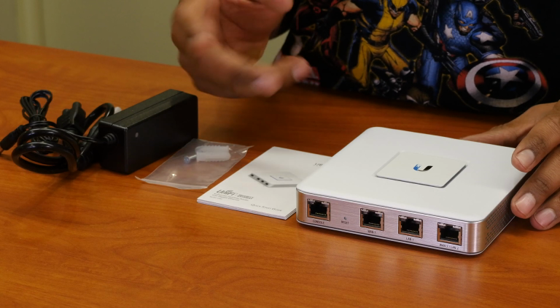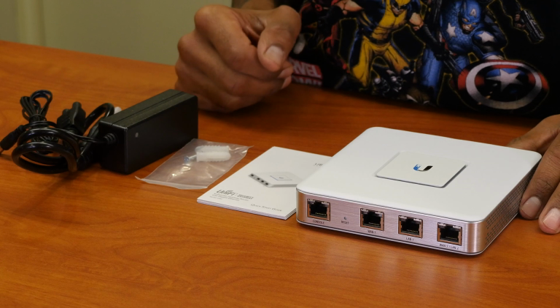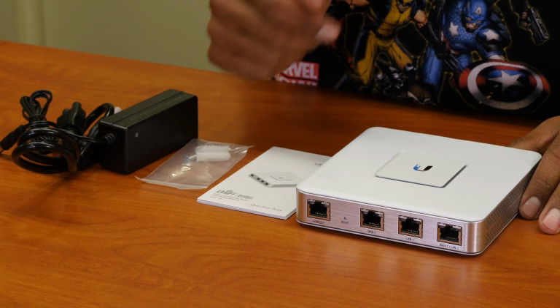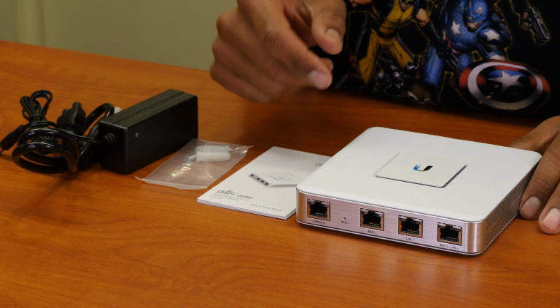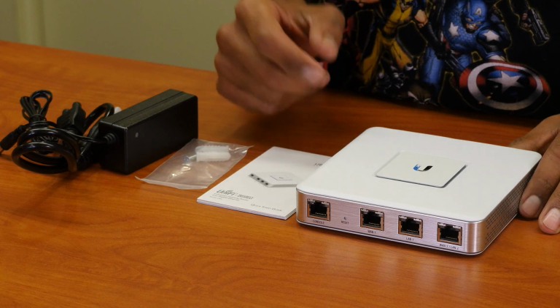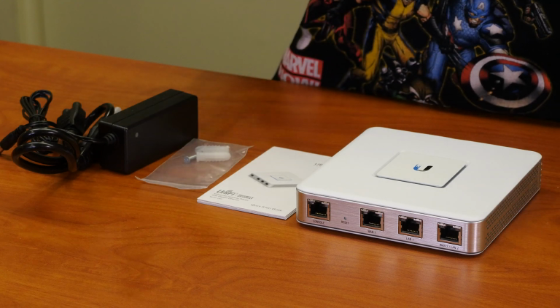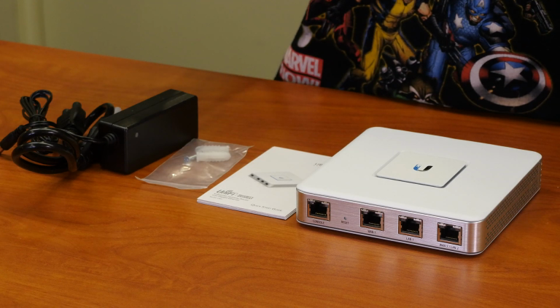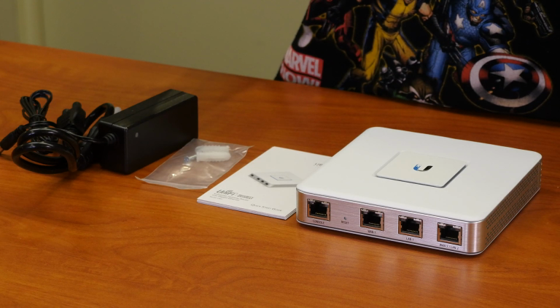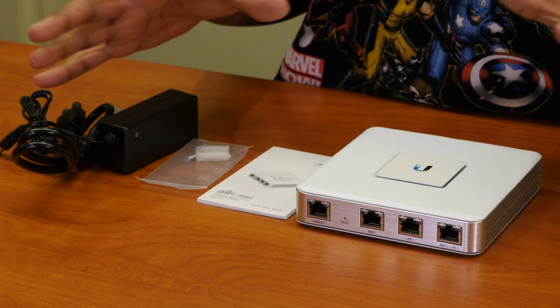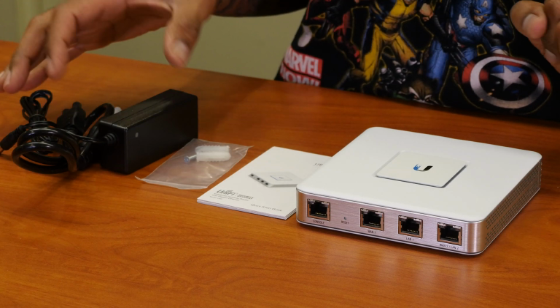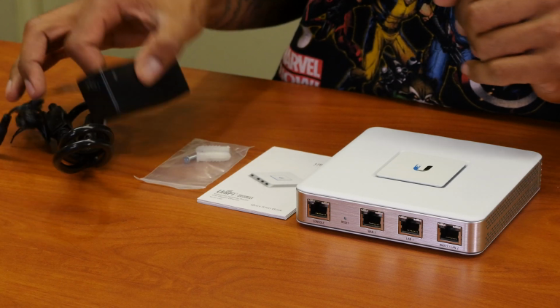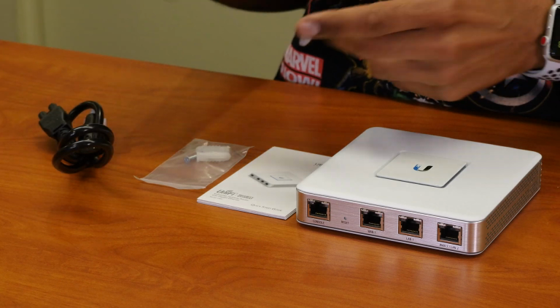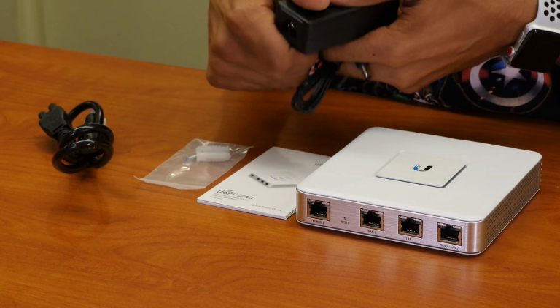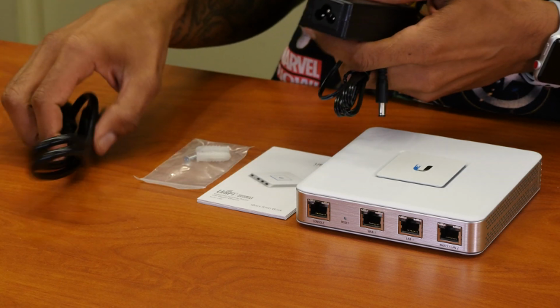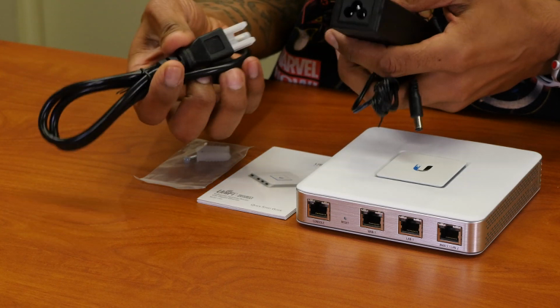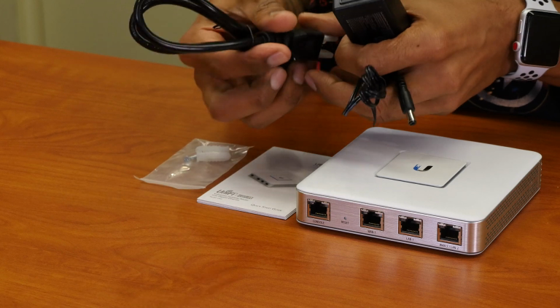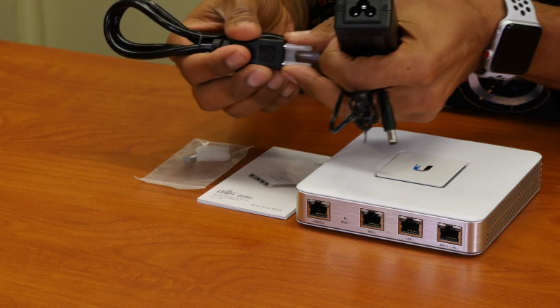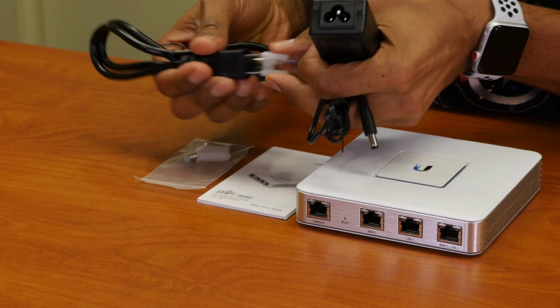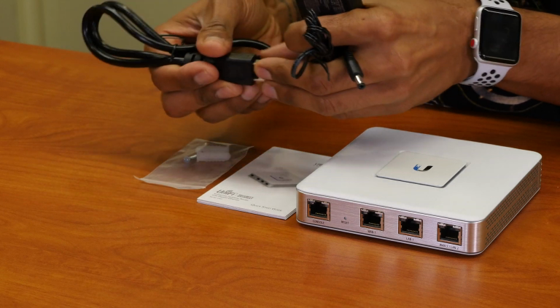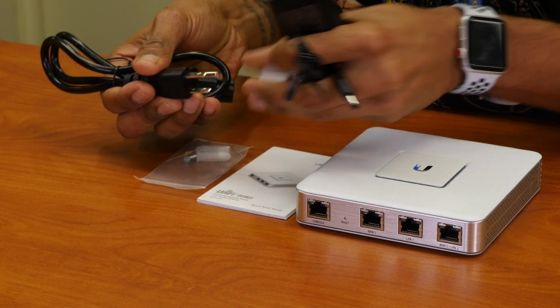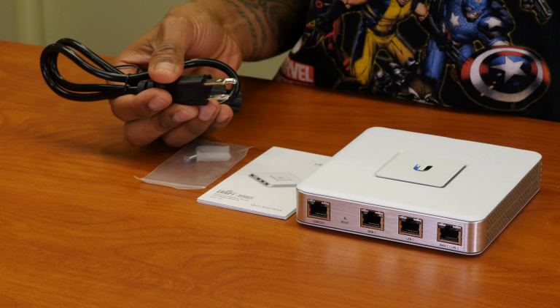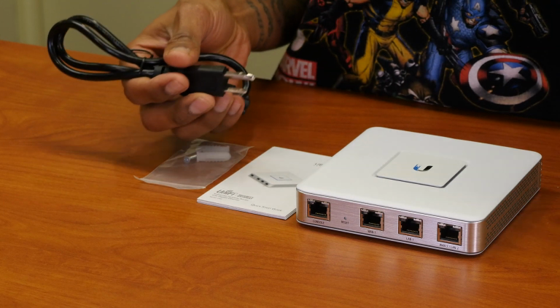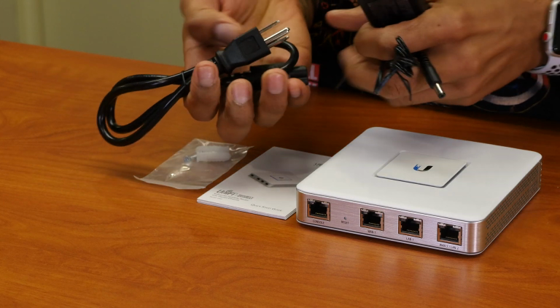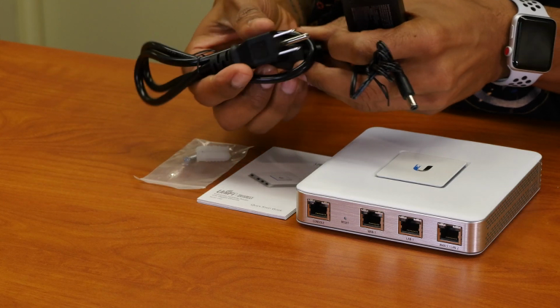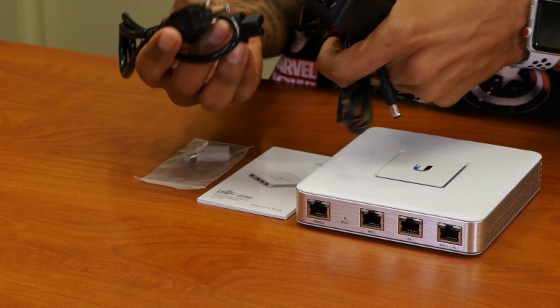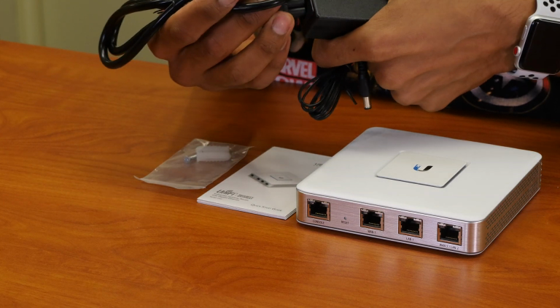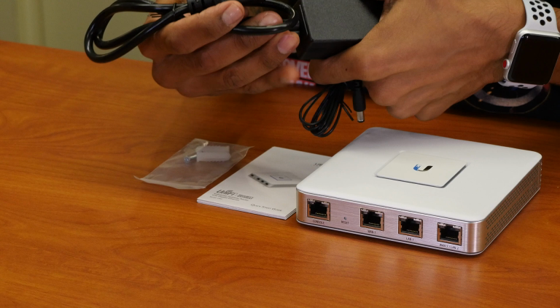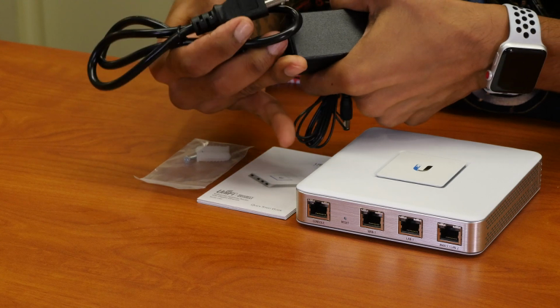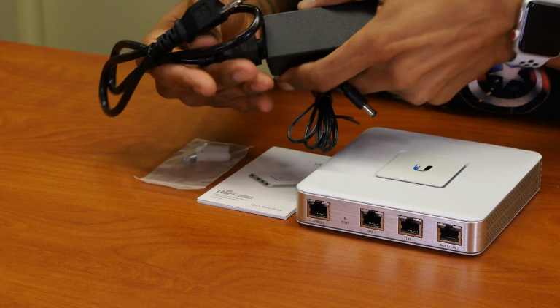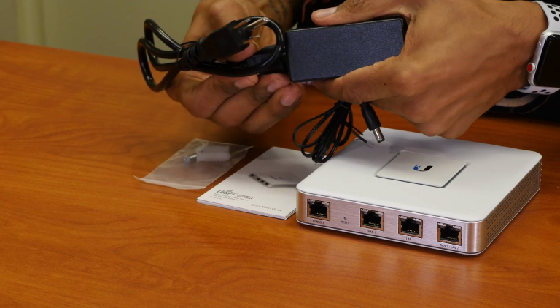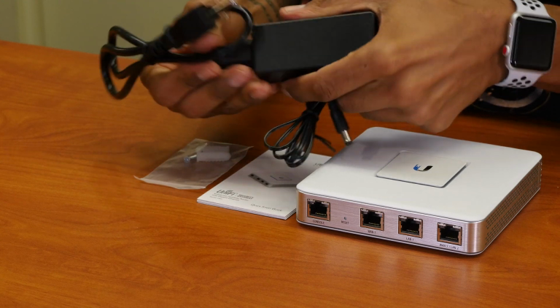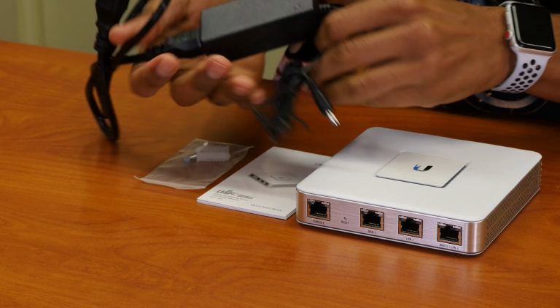So what comes inside the security gateway router box? Pretty self-explanatory. We have our power adapter, power cable. We'll hook it up and we're done with the power.